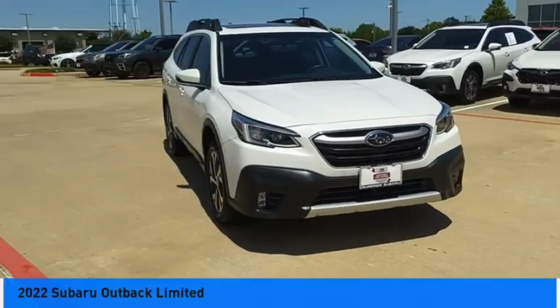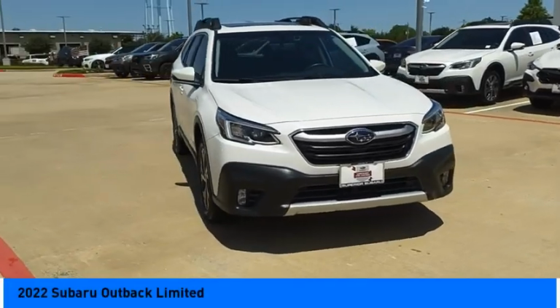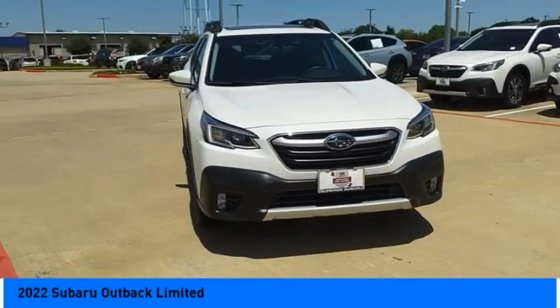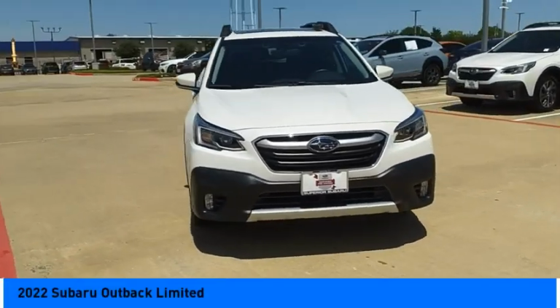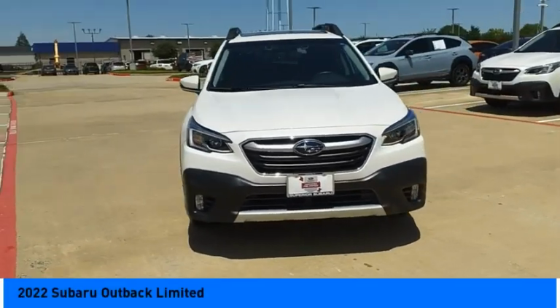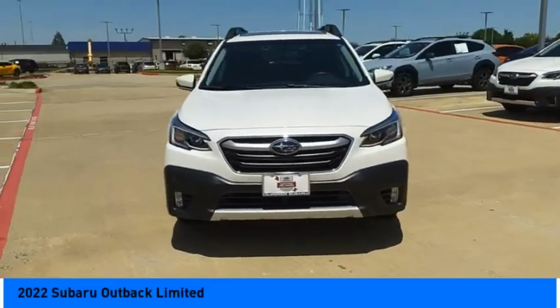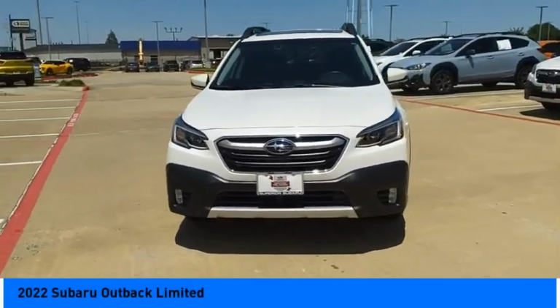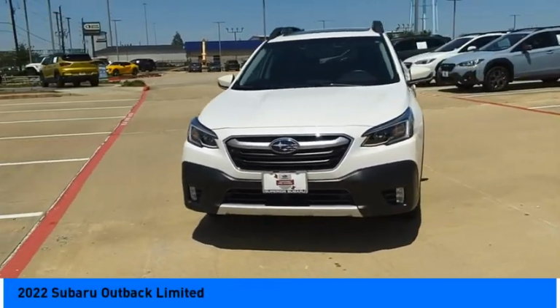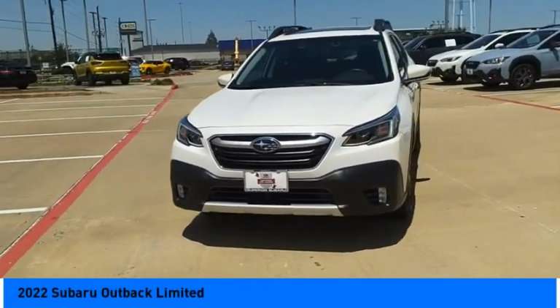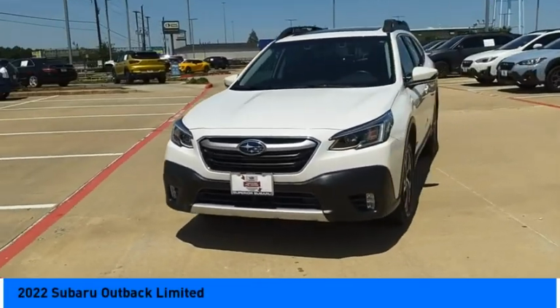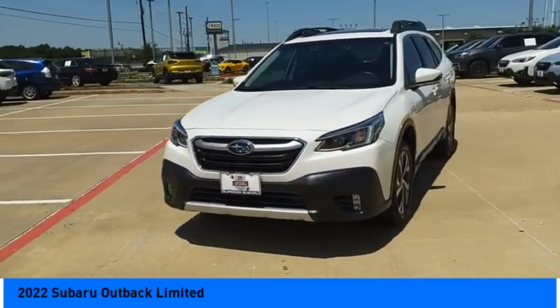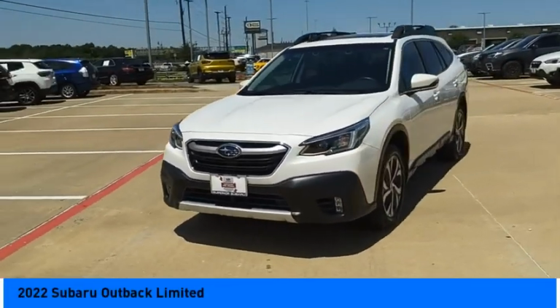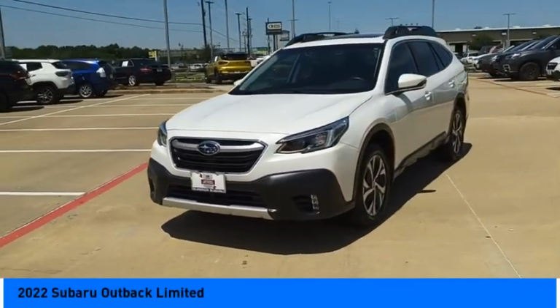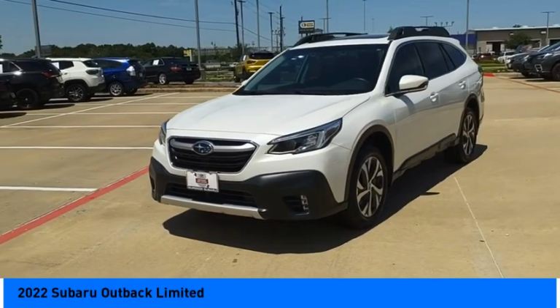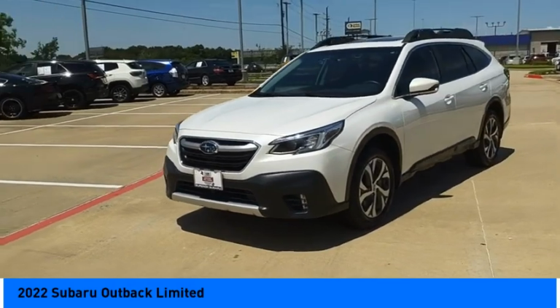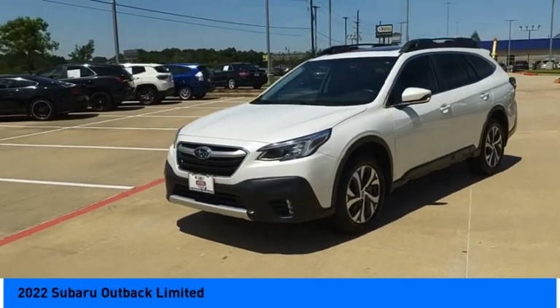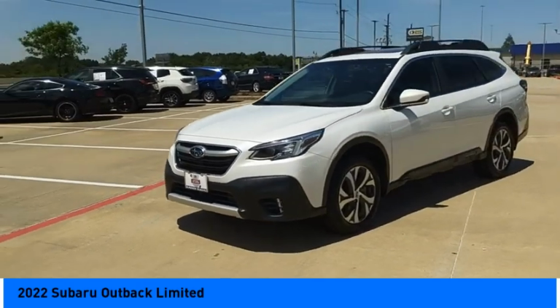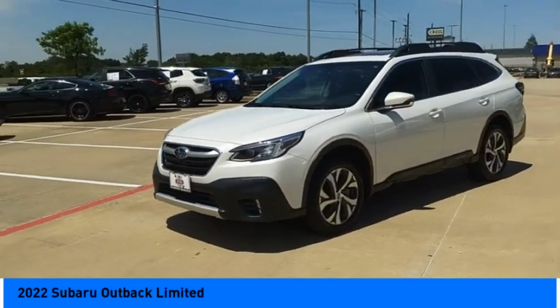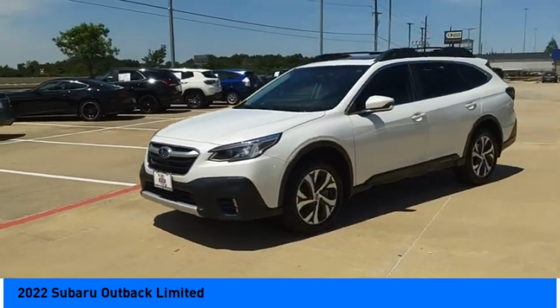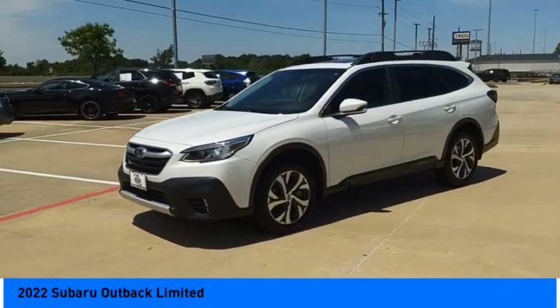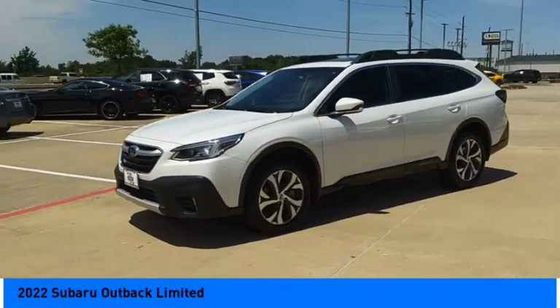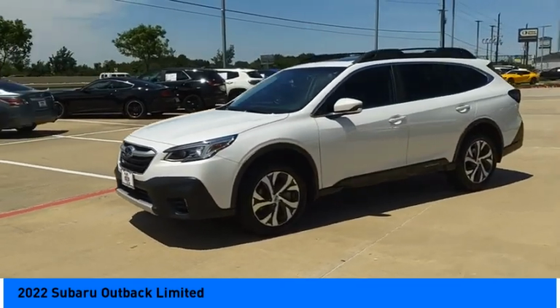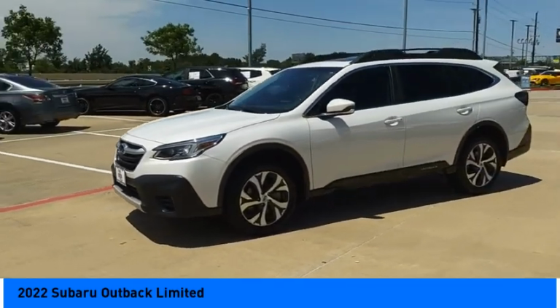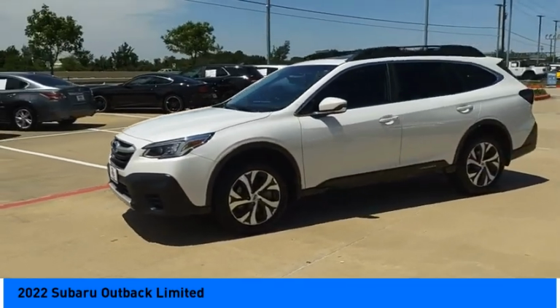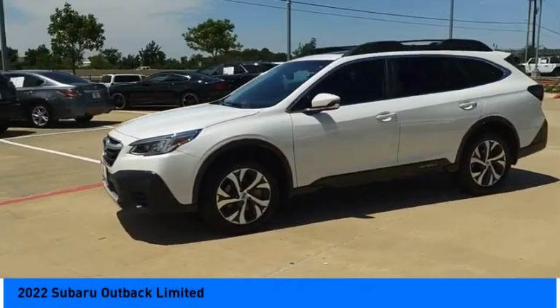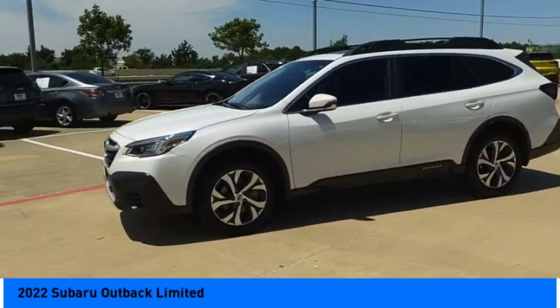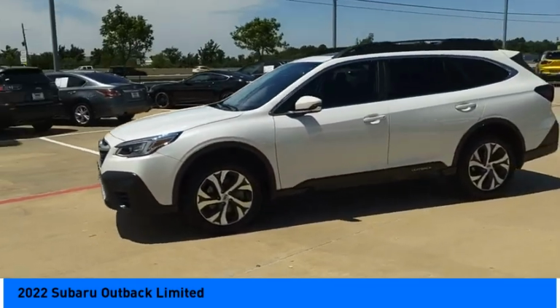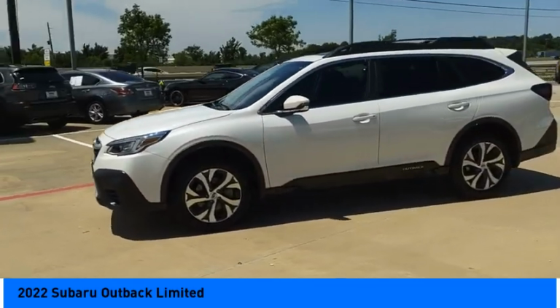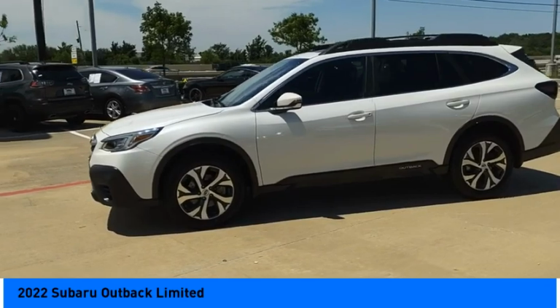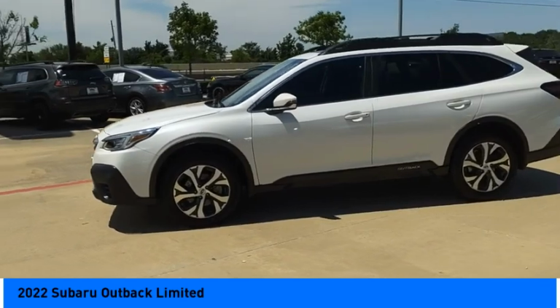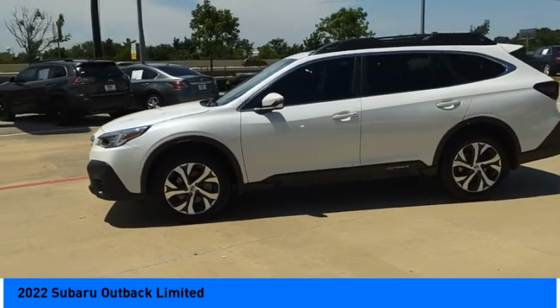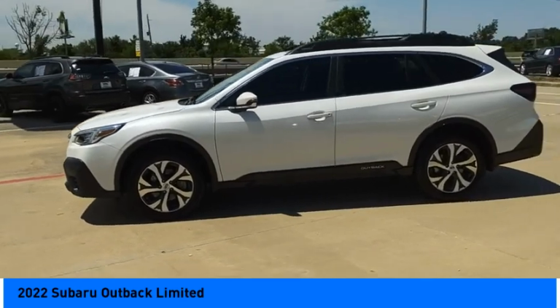Come test drive the 2022 Outback. Take the go-anywhere capability of all-wheel drive and plenty of room for cargo and companions — you've got the Subaru Outback.